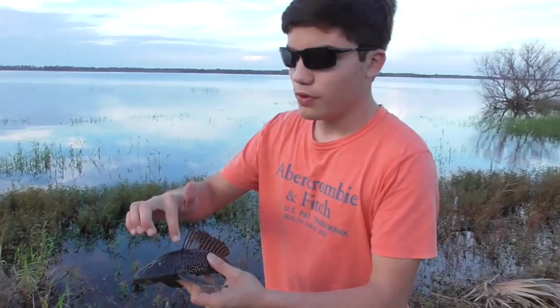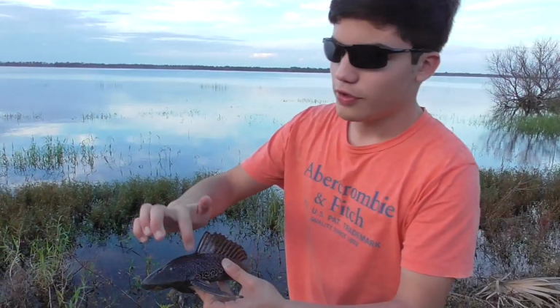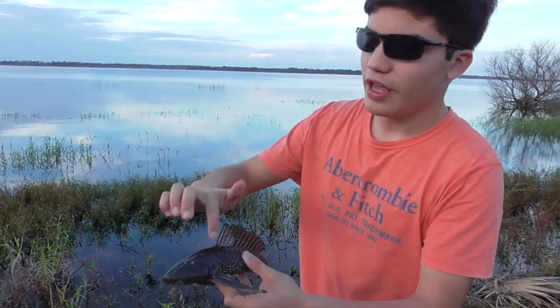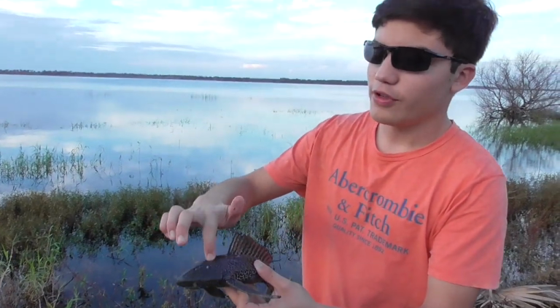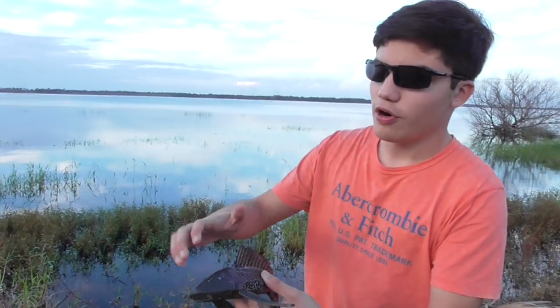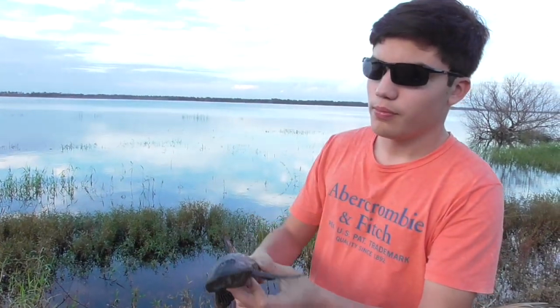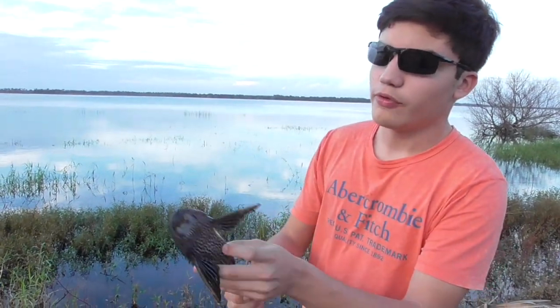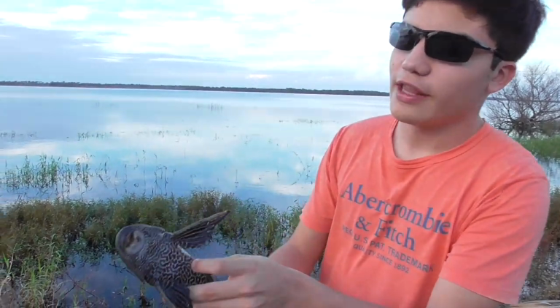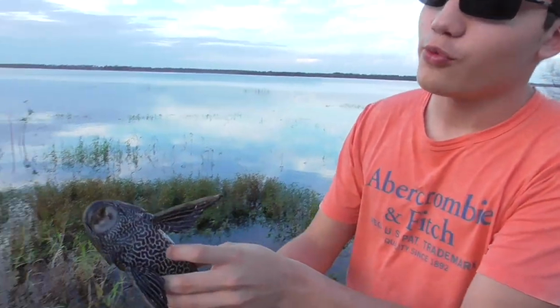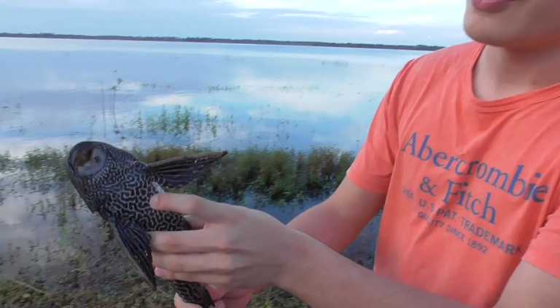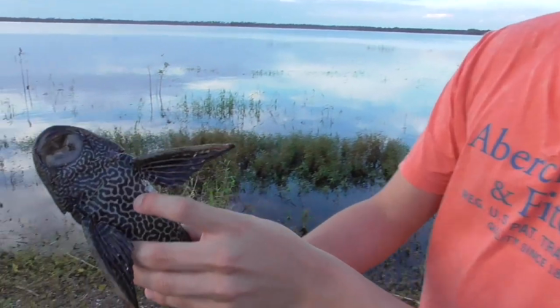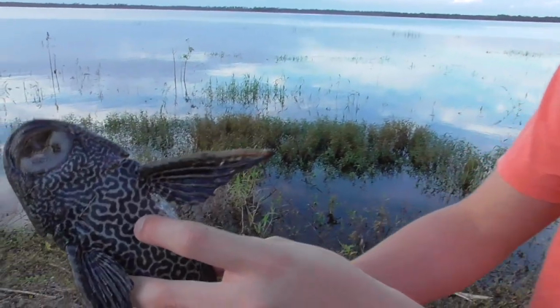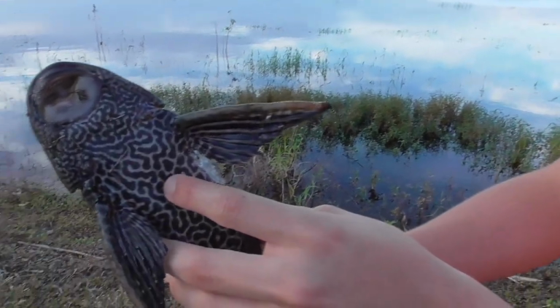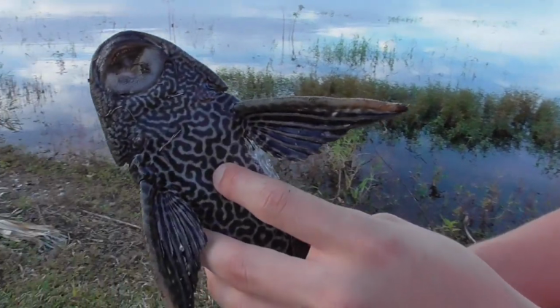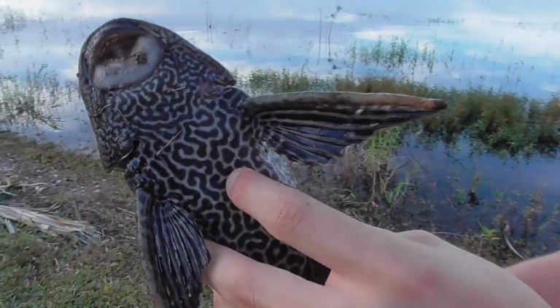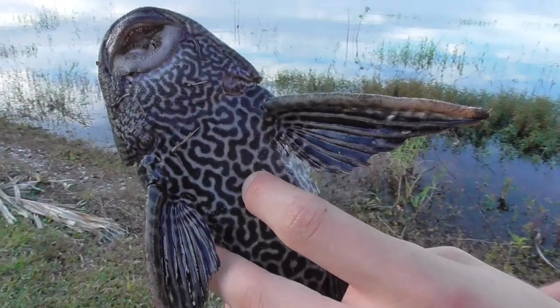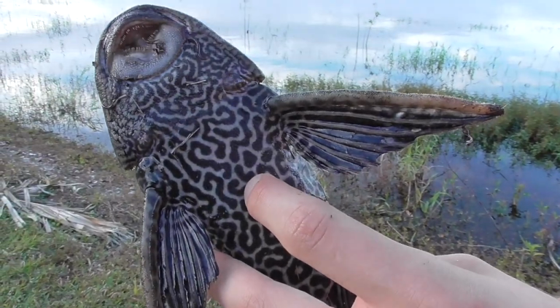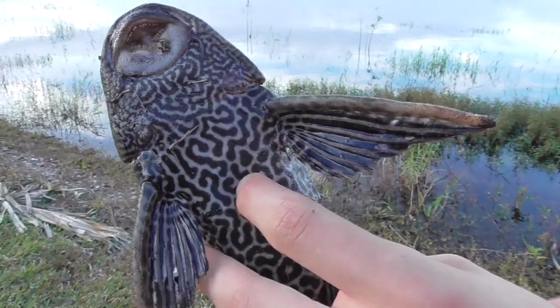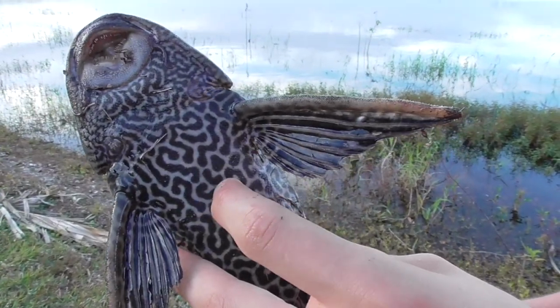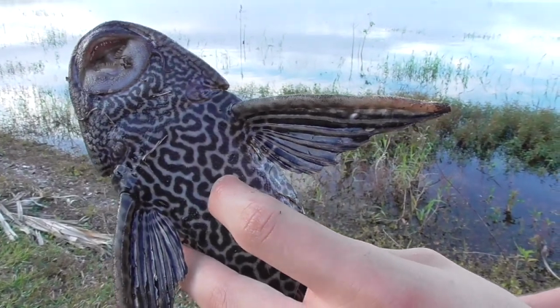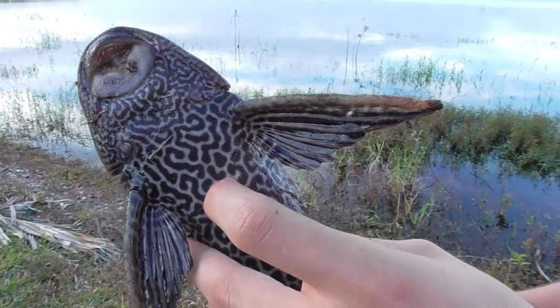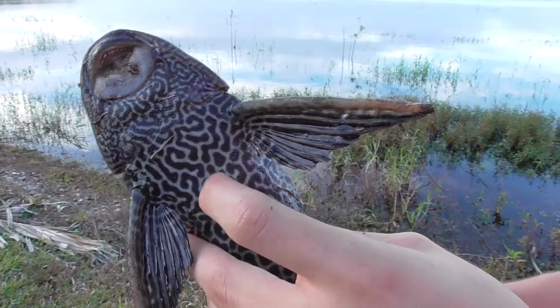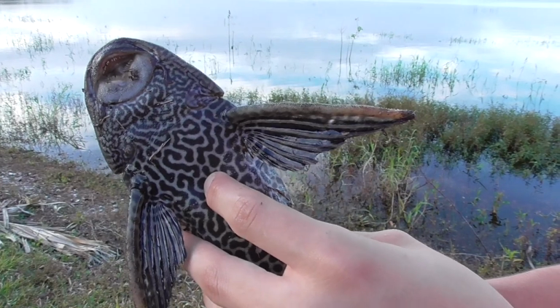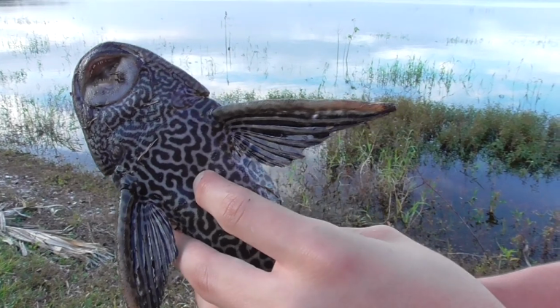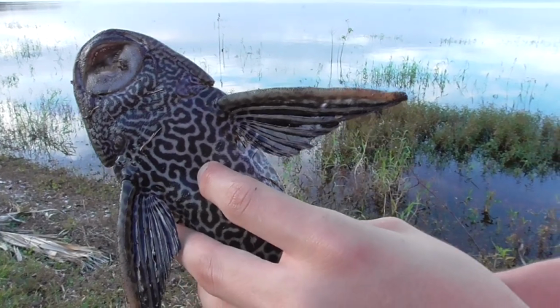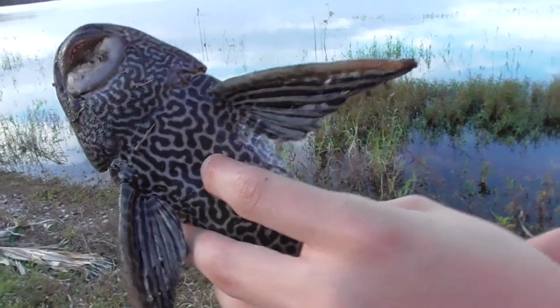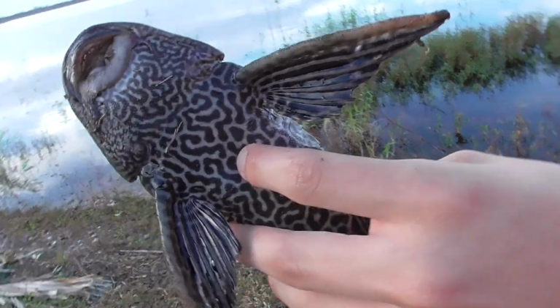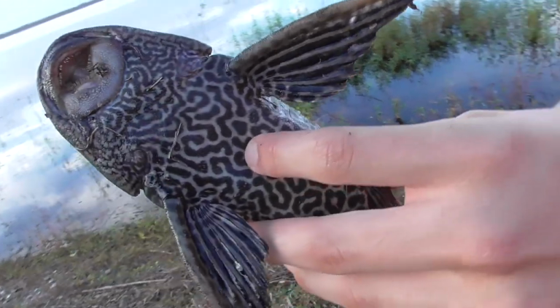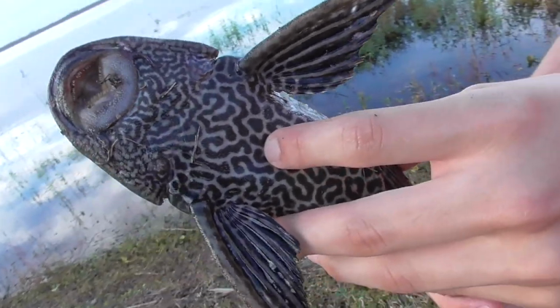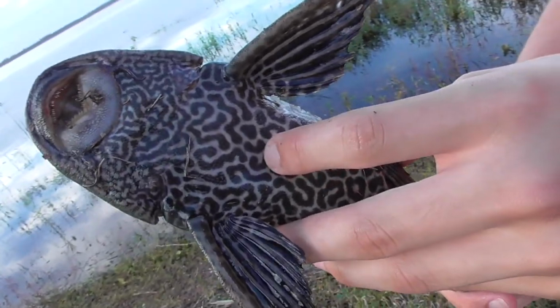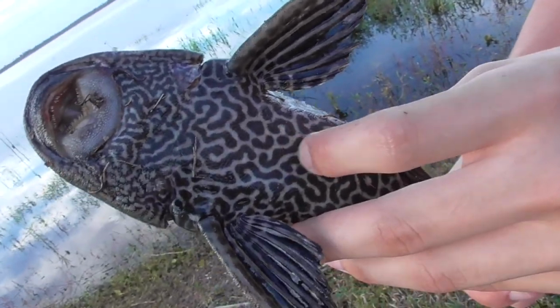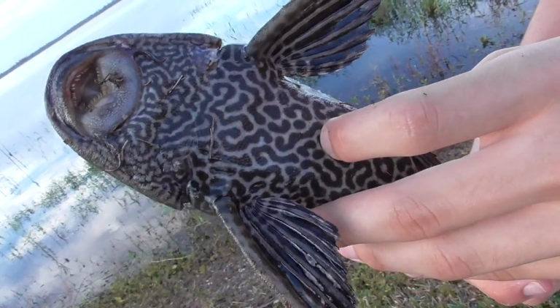They have very tough armor, but I think their weak spot is right here, because you can see that the belly is kind of soft. So if you go through here, you're gonna find the meat, which I've heard tastes pretty good.